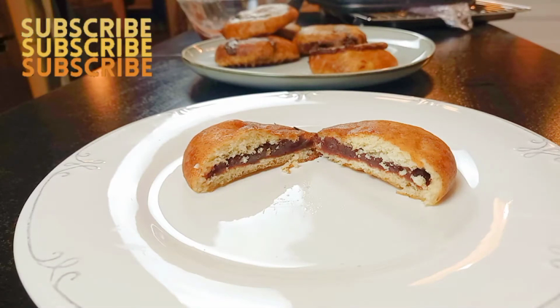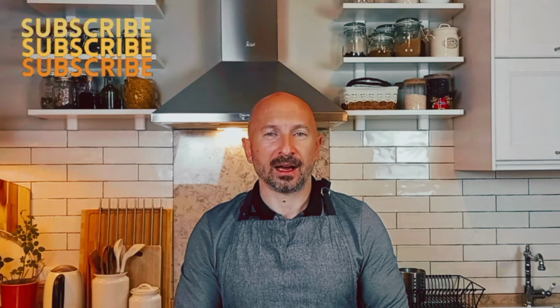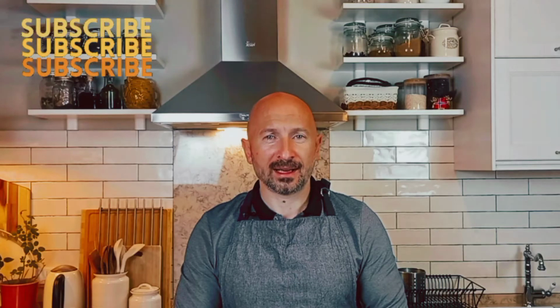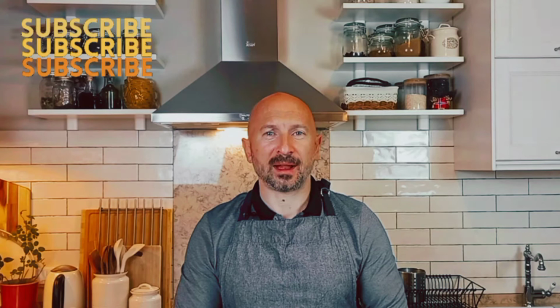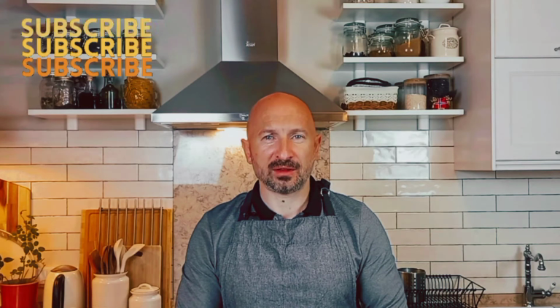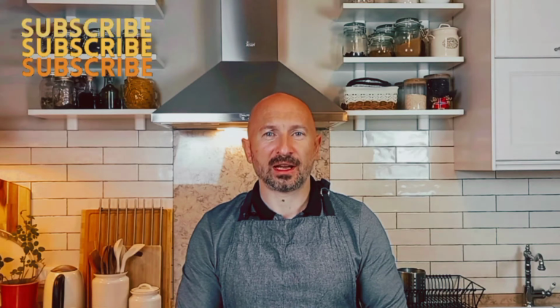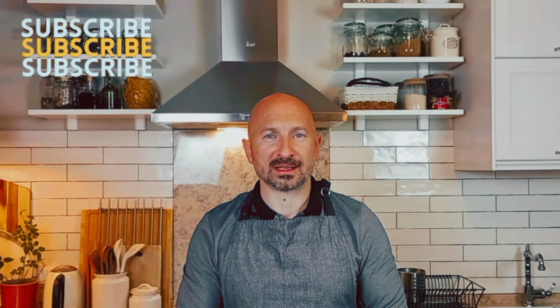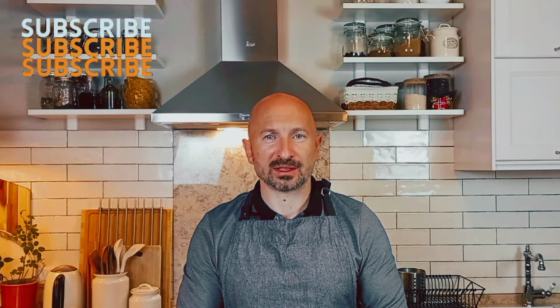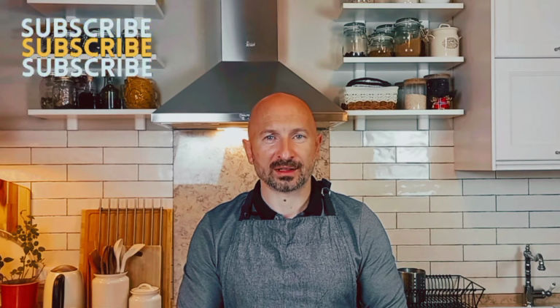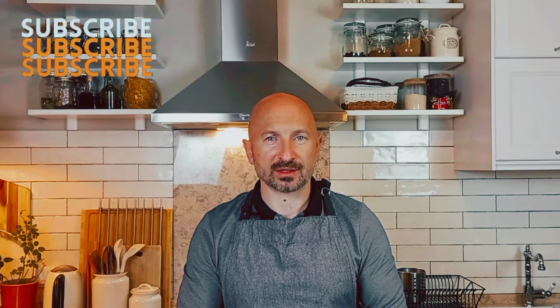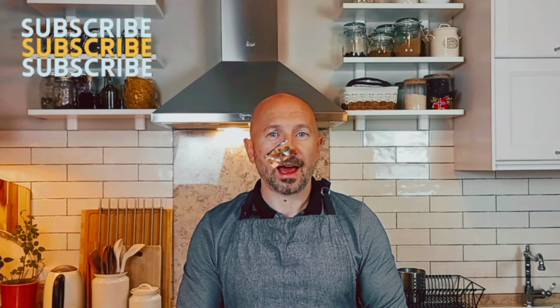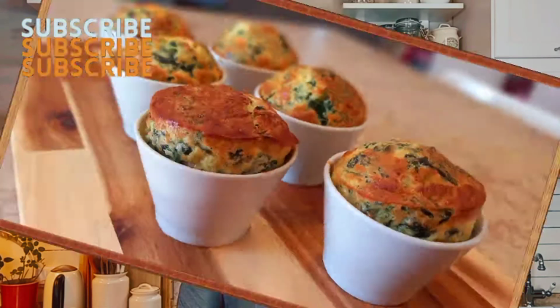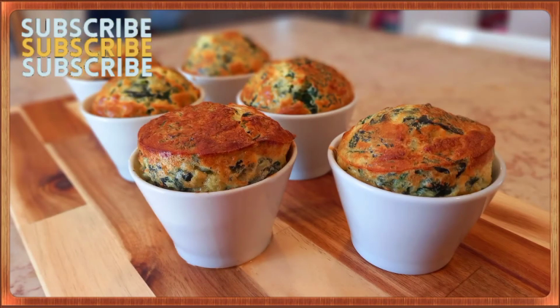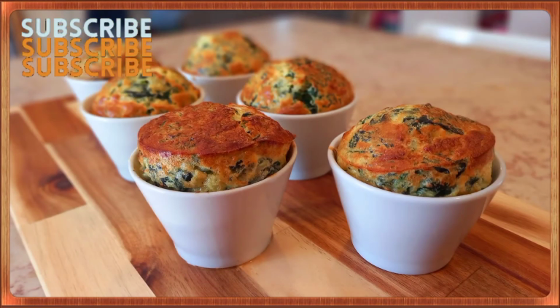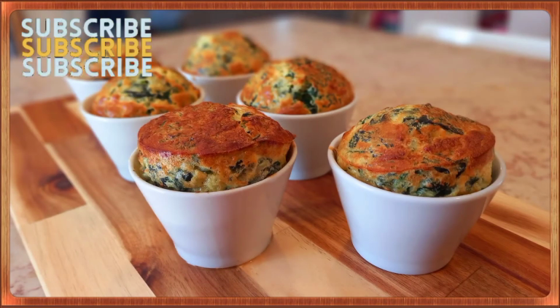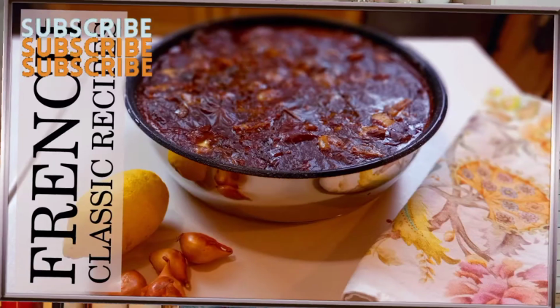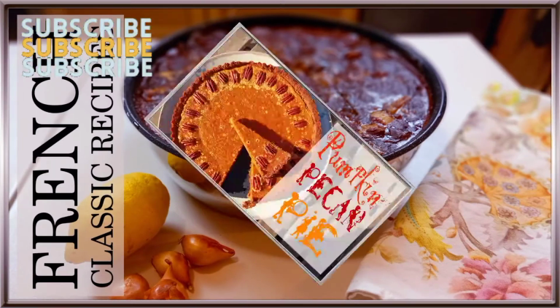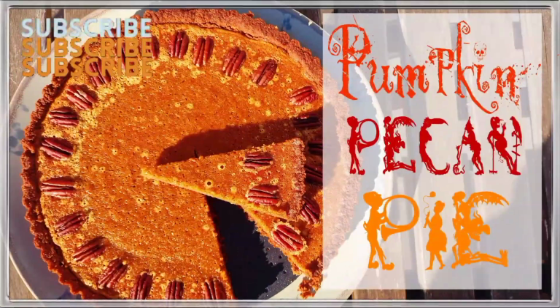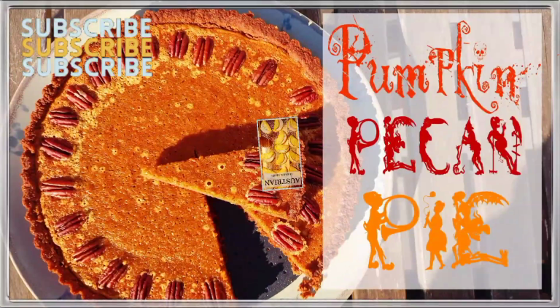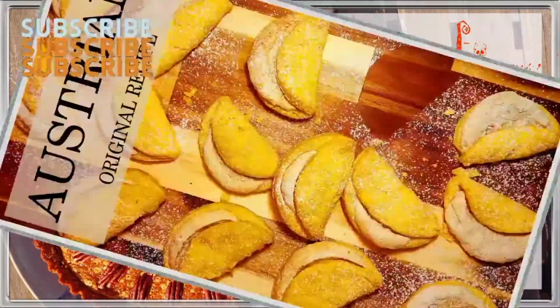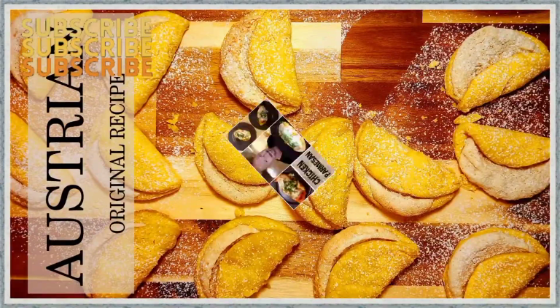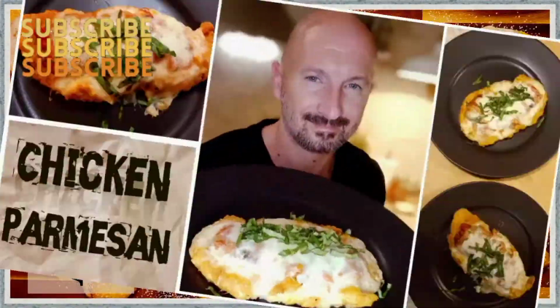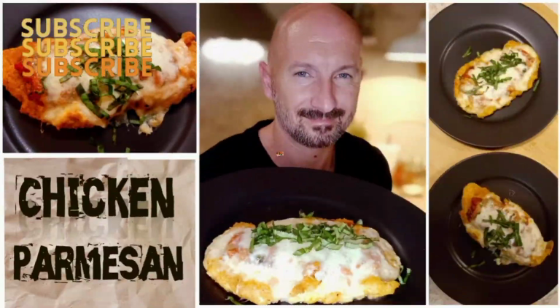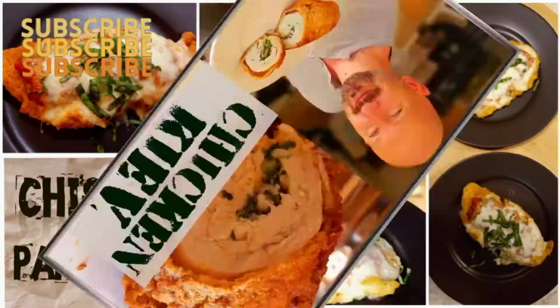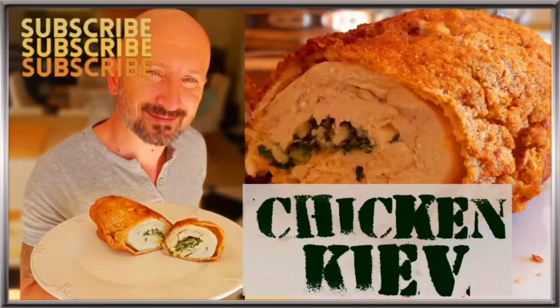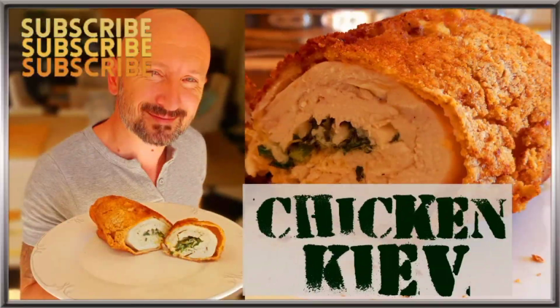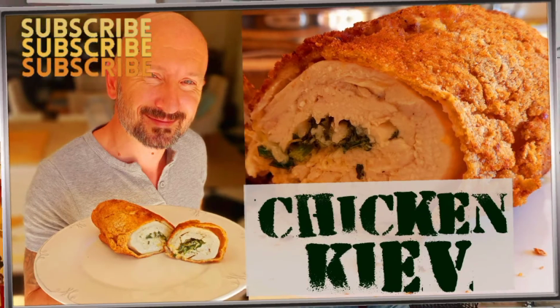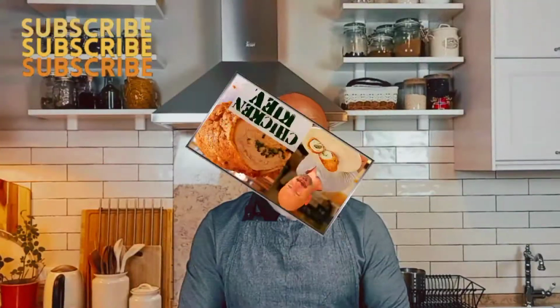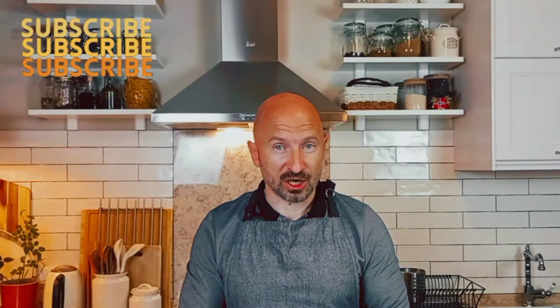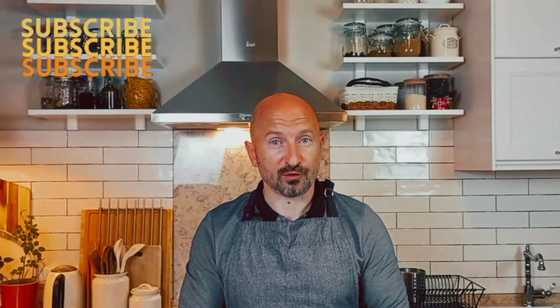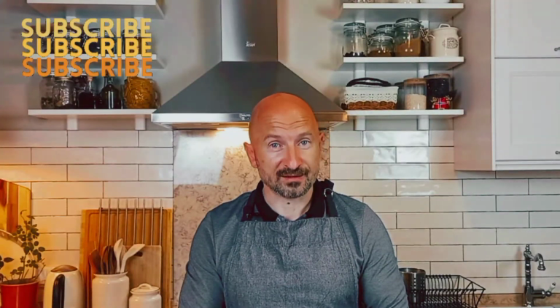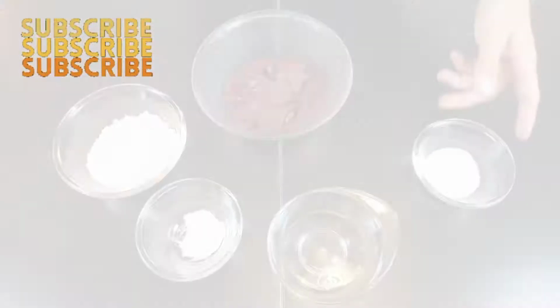Hello guys, my name is Dimitri and it's 1001 Calories. Every other day I'm cooking and sharing with you different recipes from all over the world. You liking them, subscribing to my channel, and sharing with your friends and family.